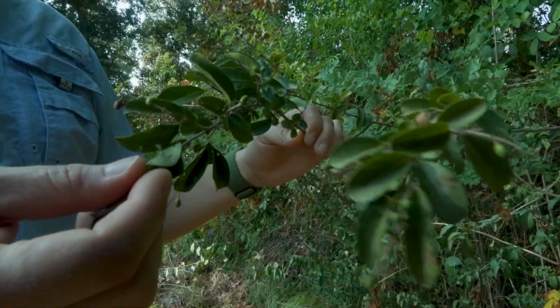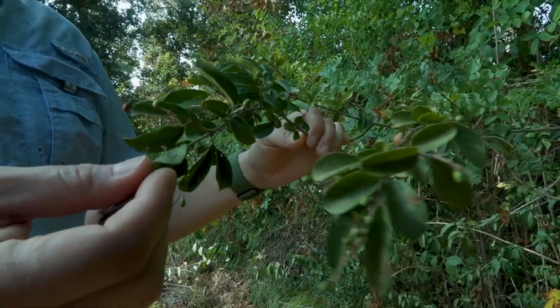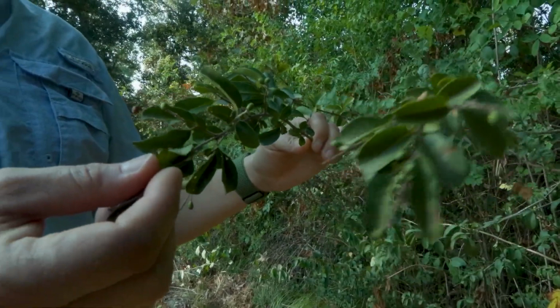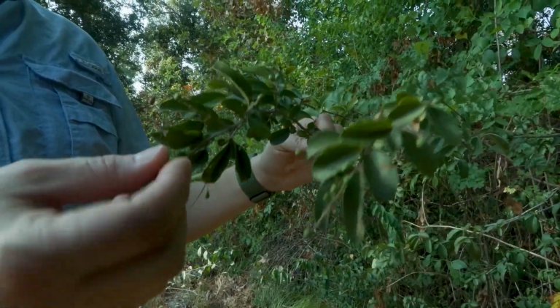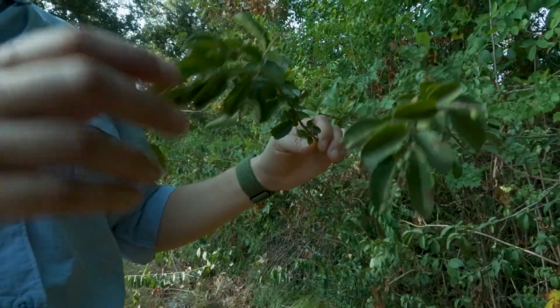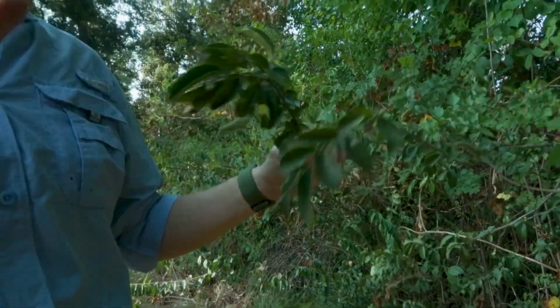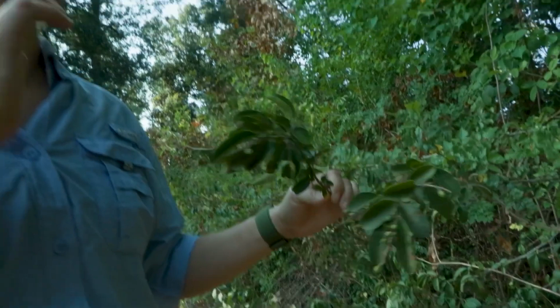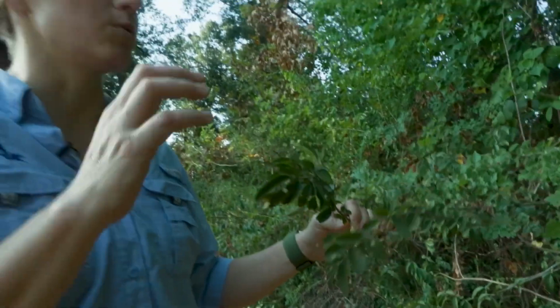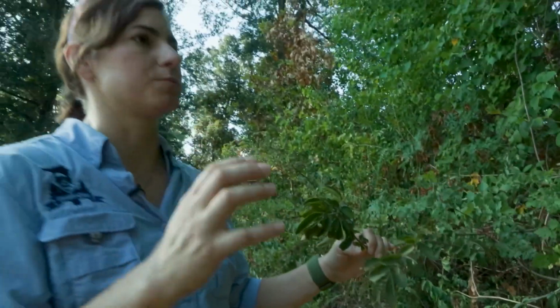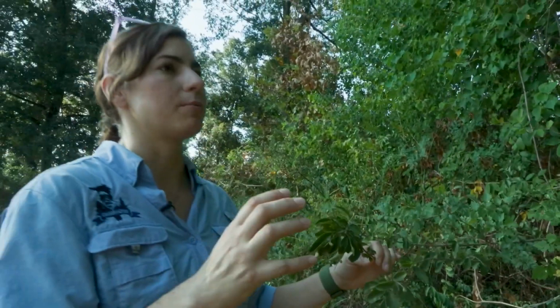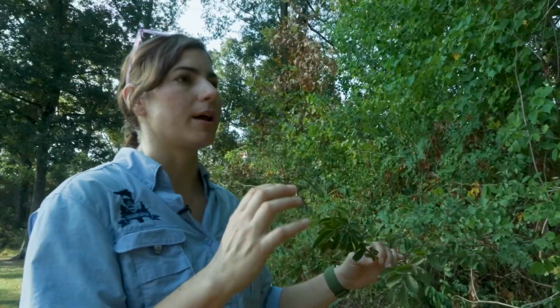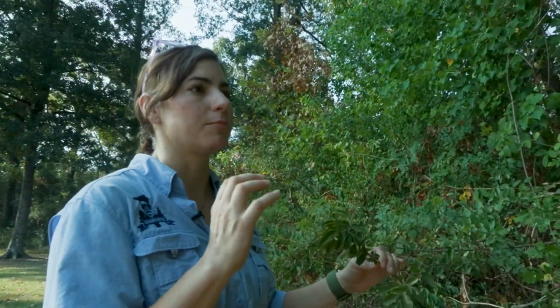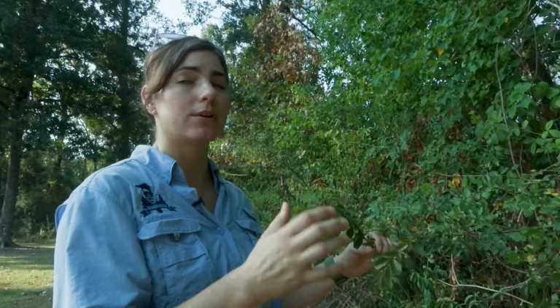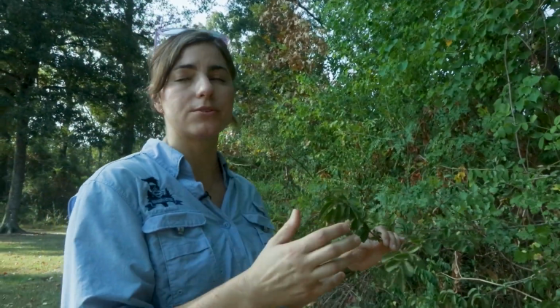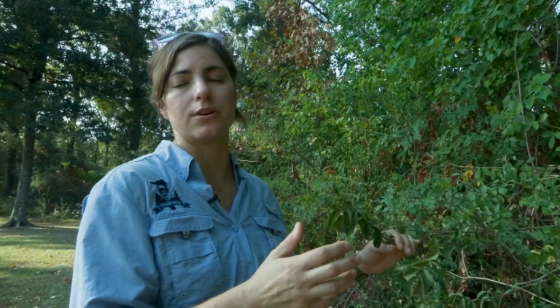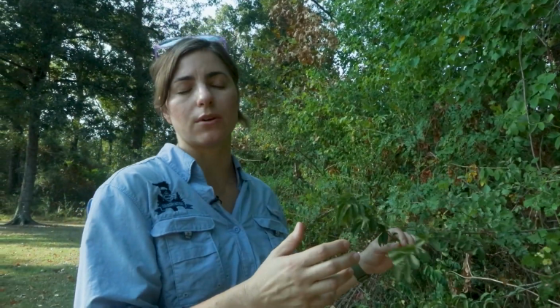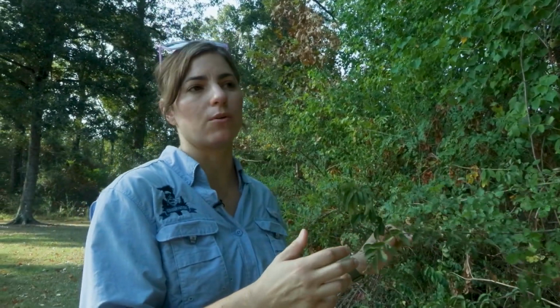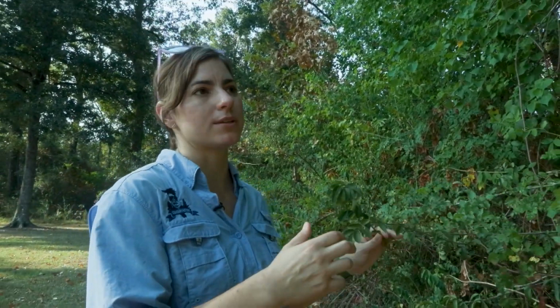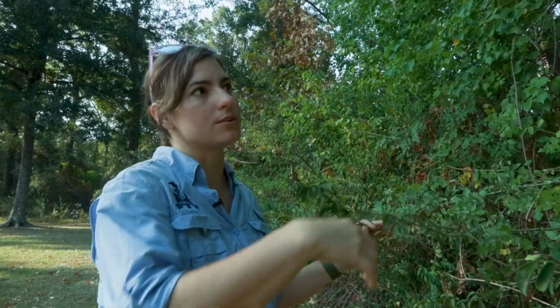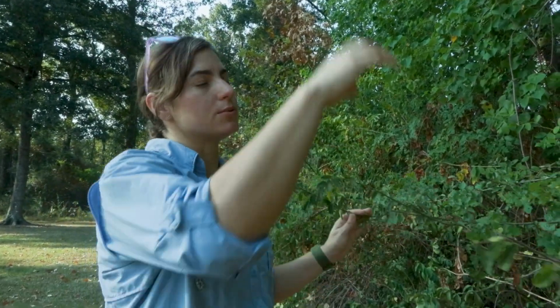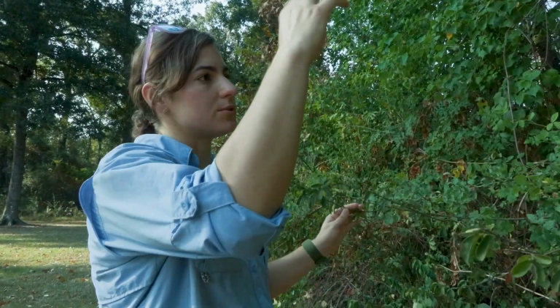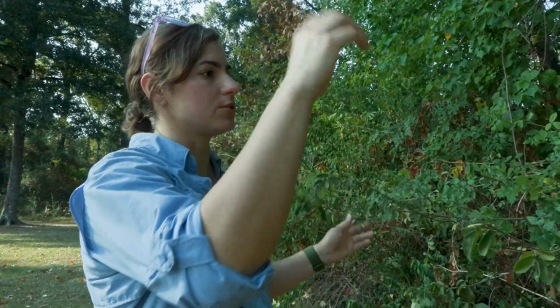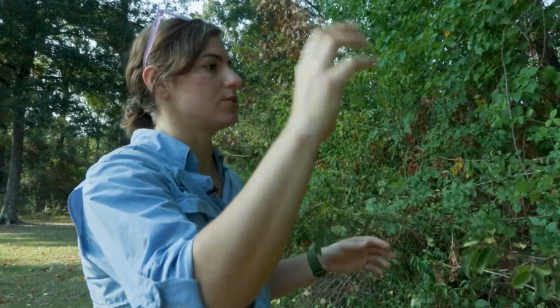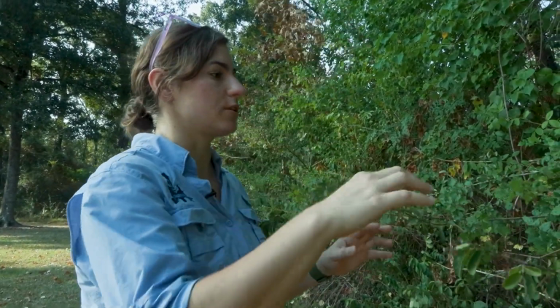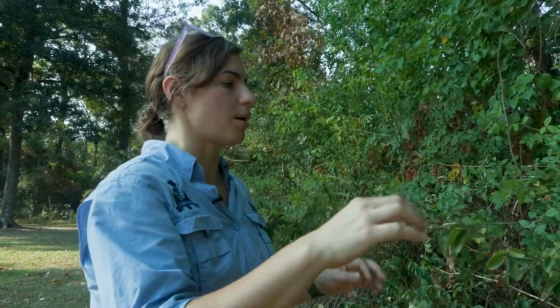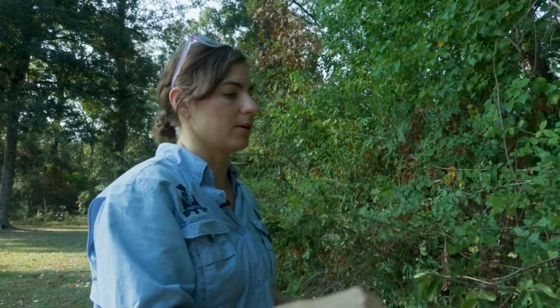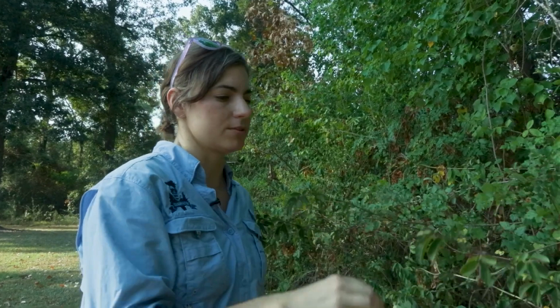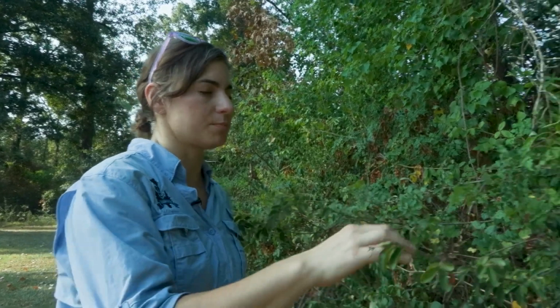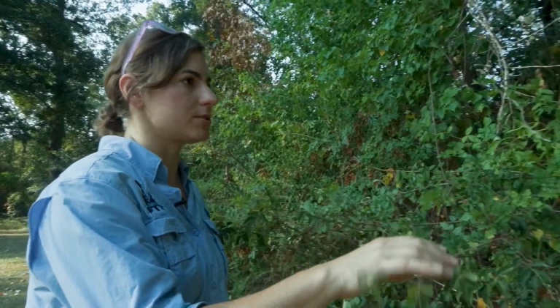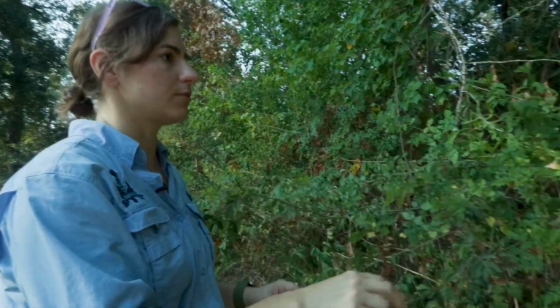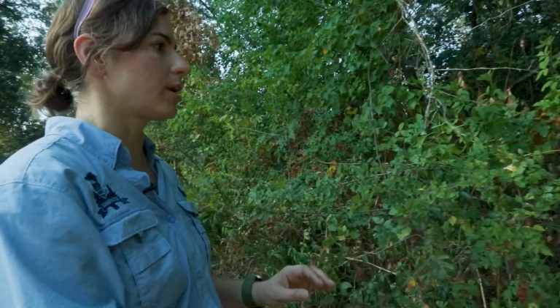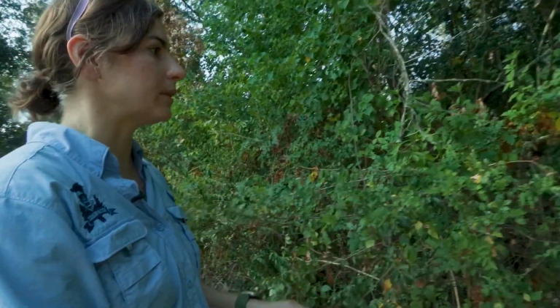Its berries are very well spread by birds, and so they tend to sit in the trees and then drop berries, and it spreads very rapidly.